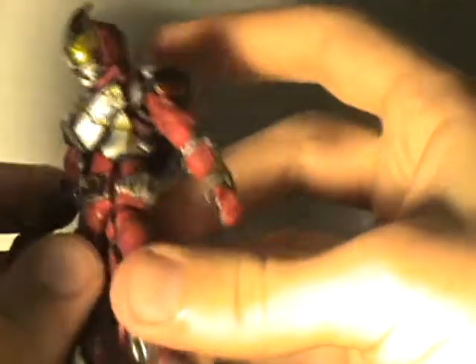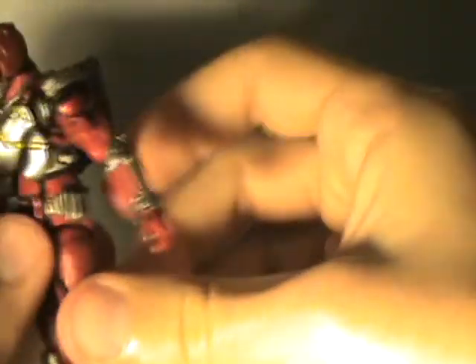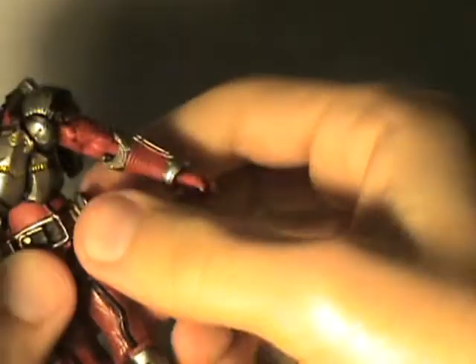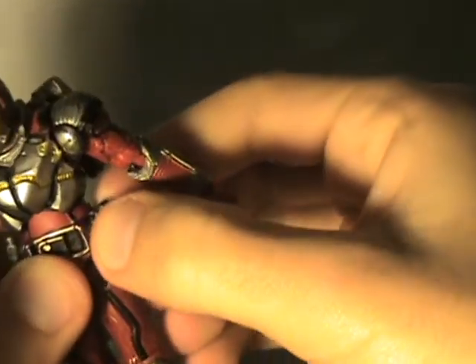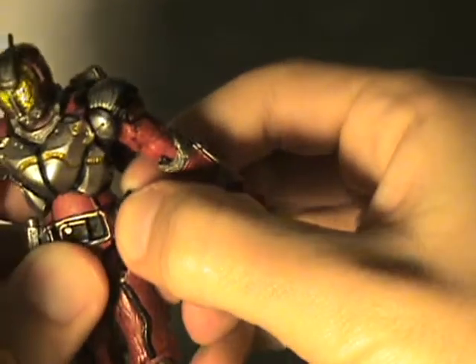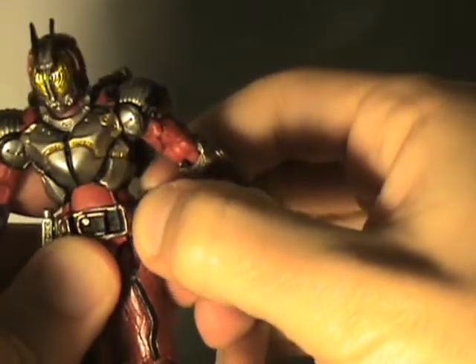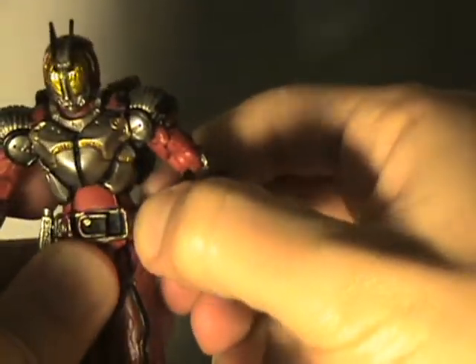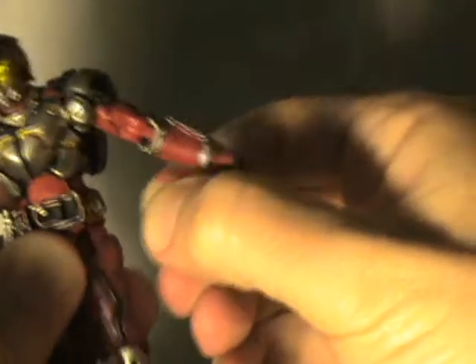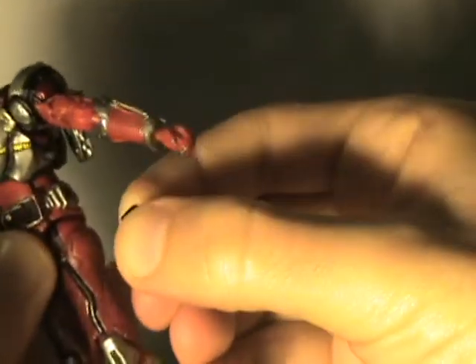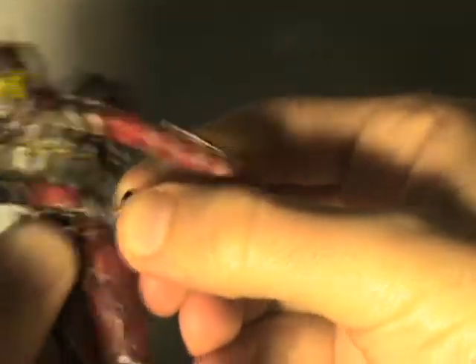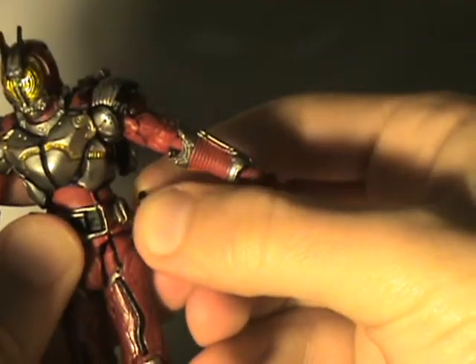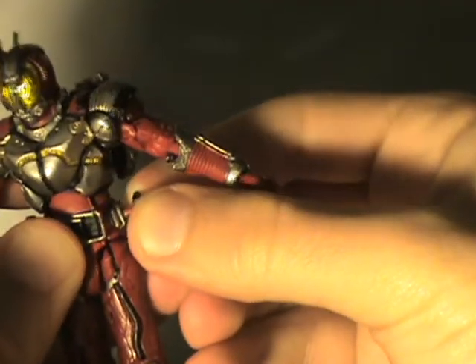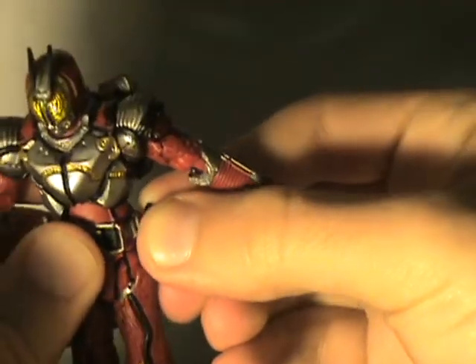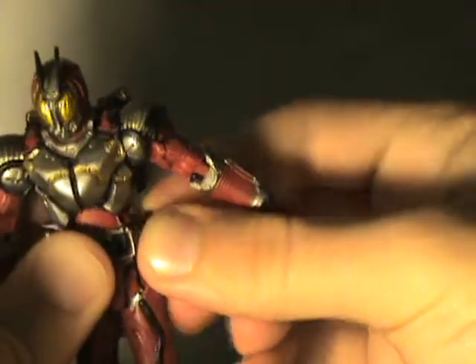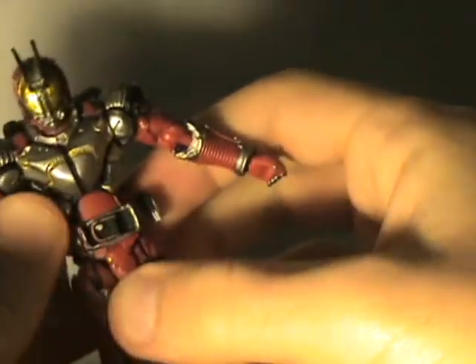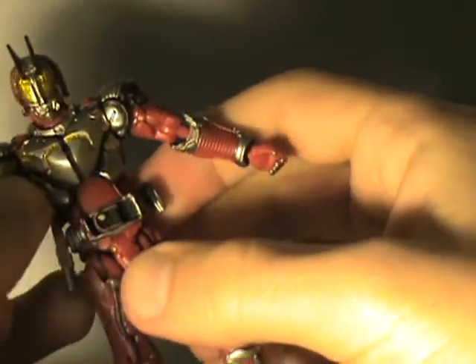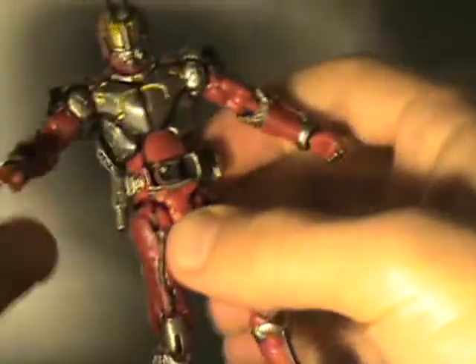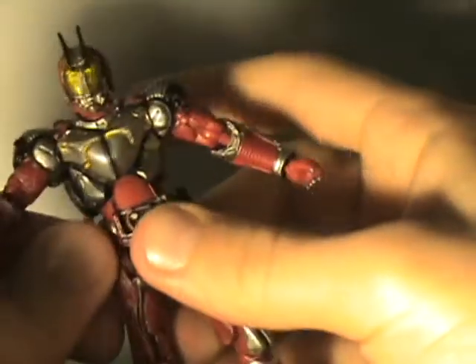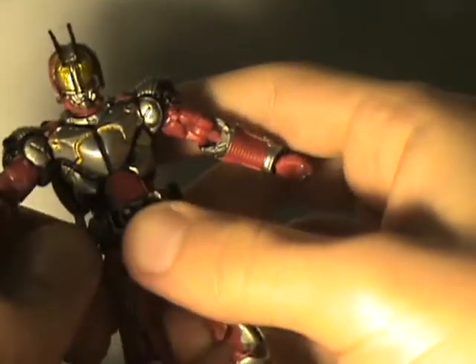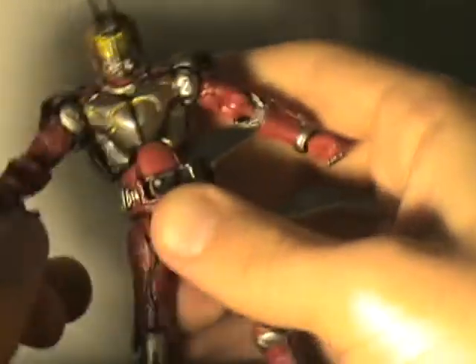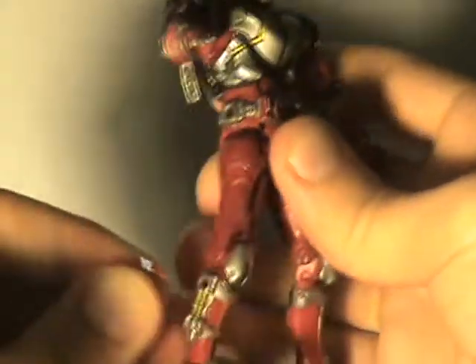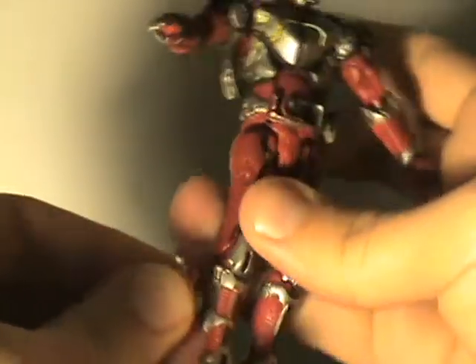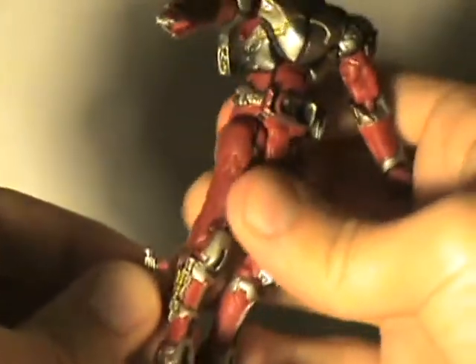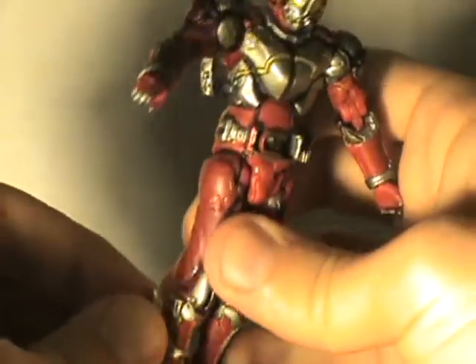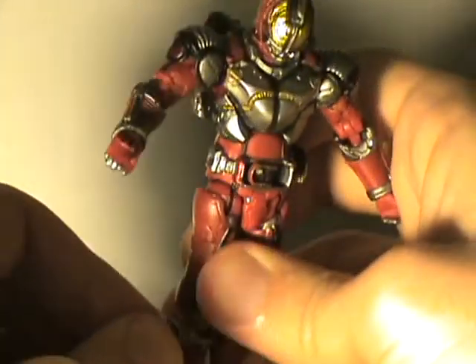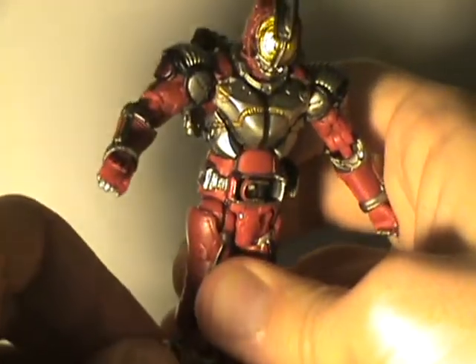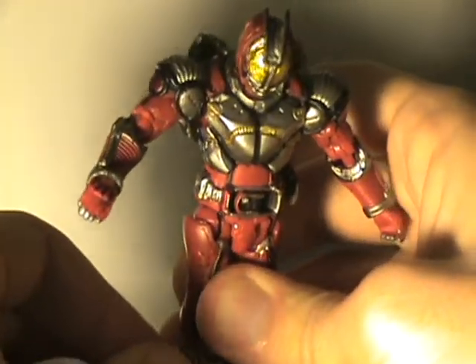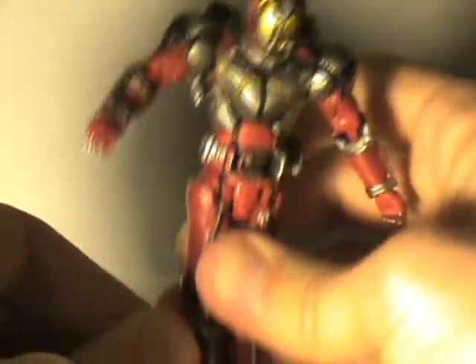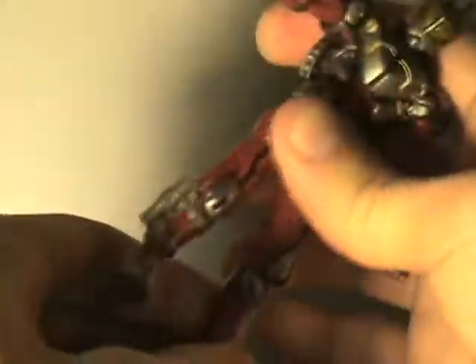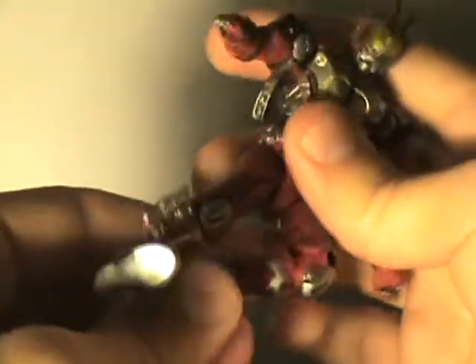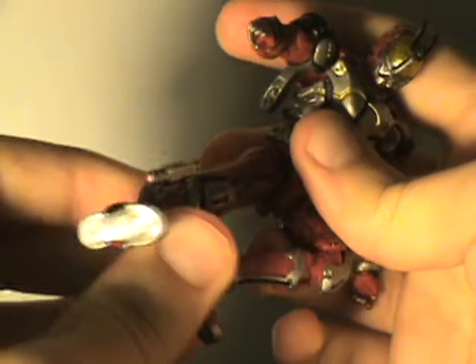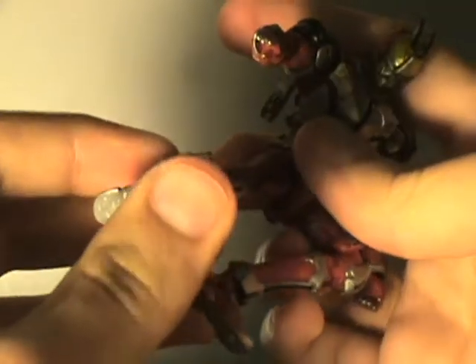He's got the same little punch thing — just pull it out and clip it back in, because that's all you can do with it since you can't really use it. And he's got the leg, so he can do his Blaster Rider kick.